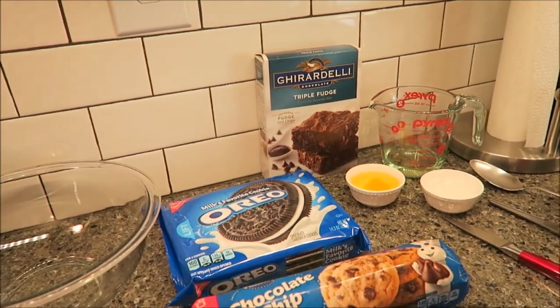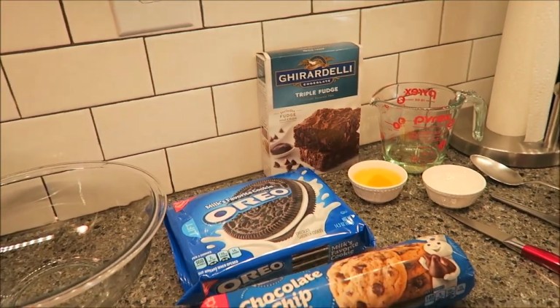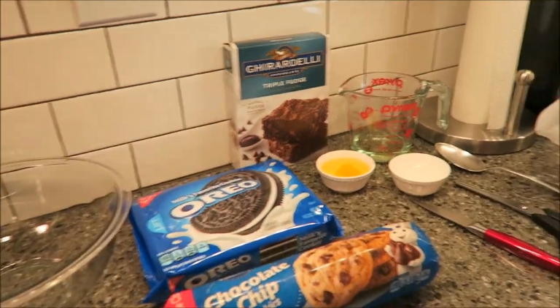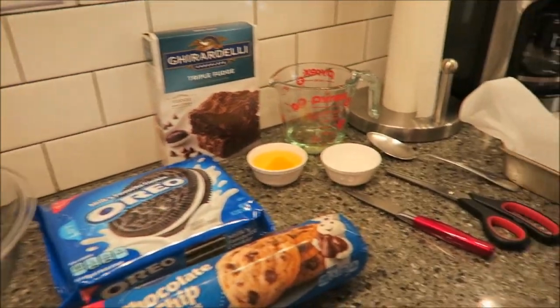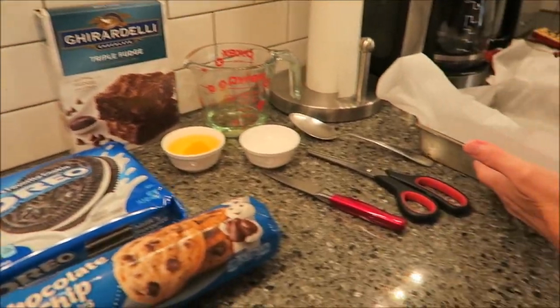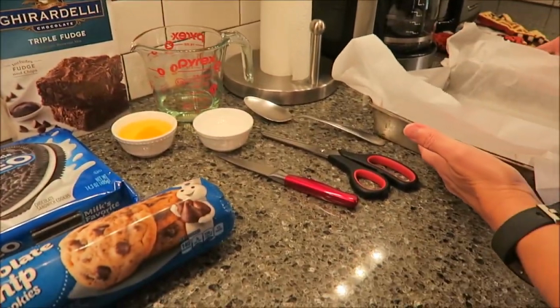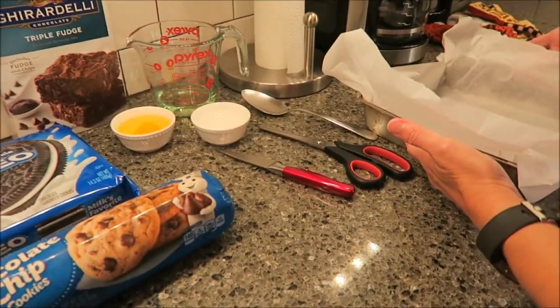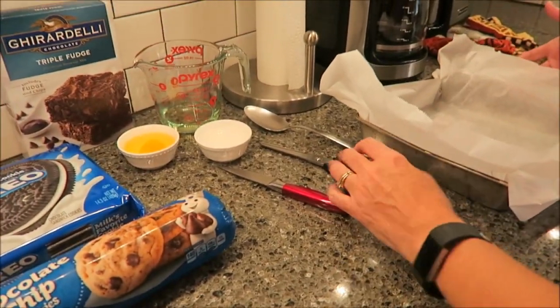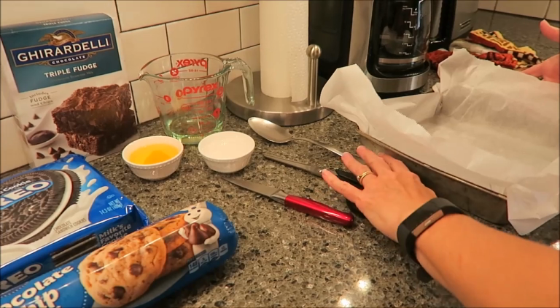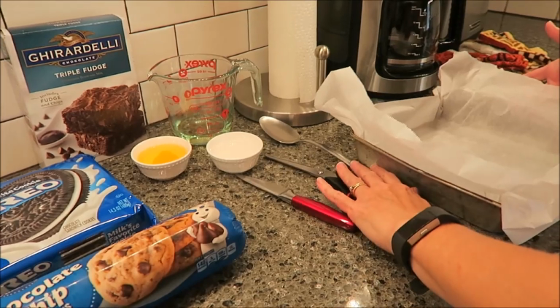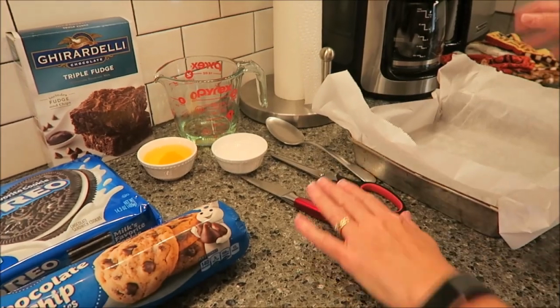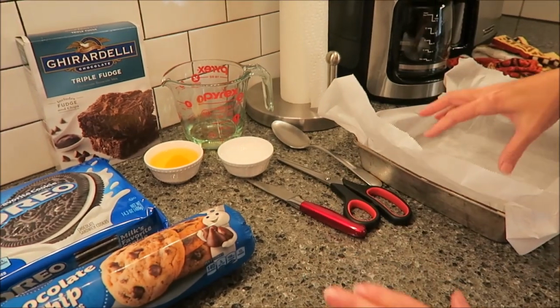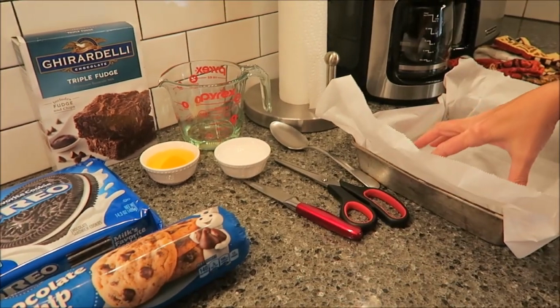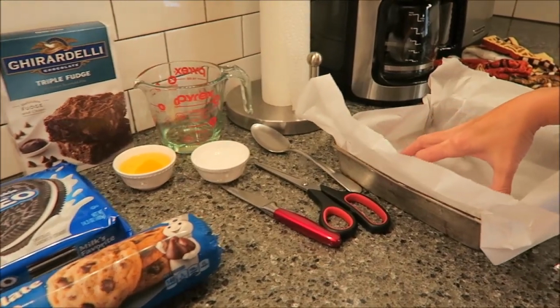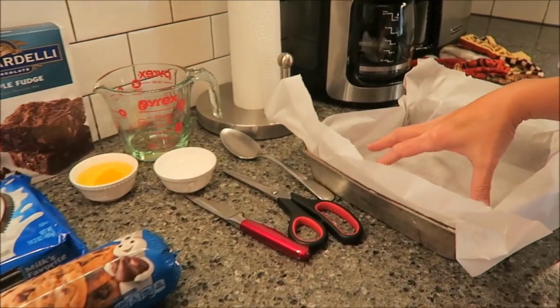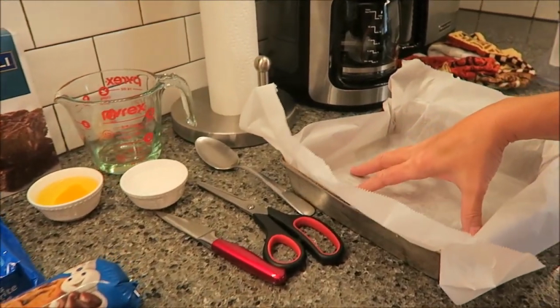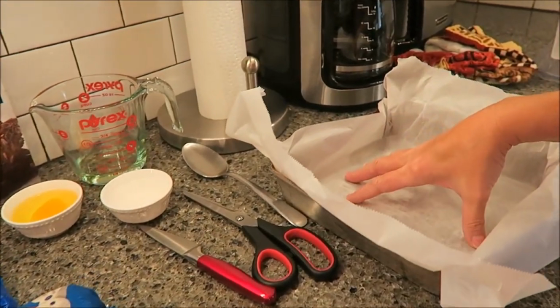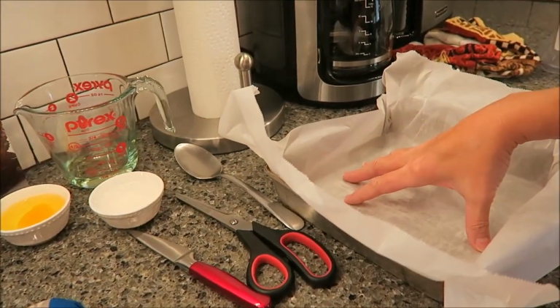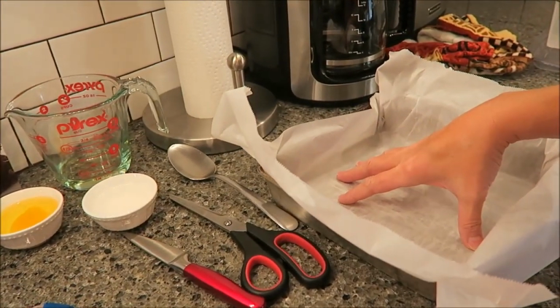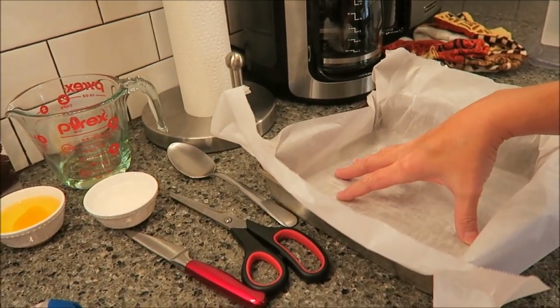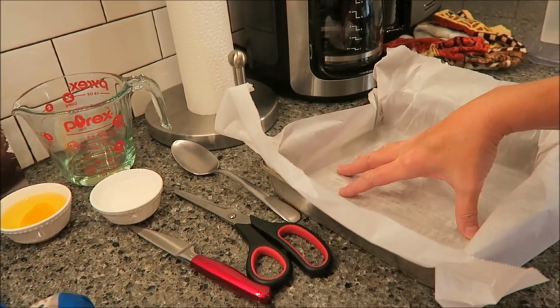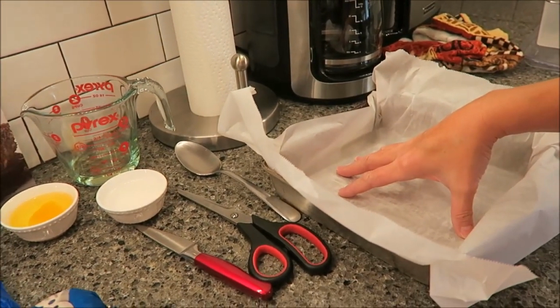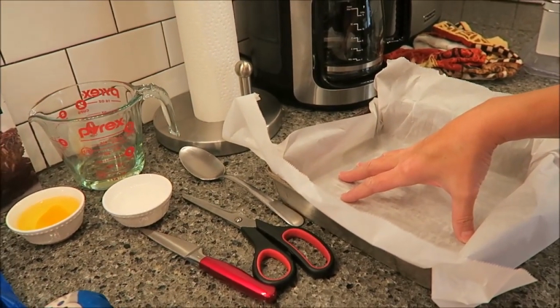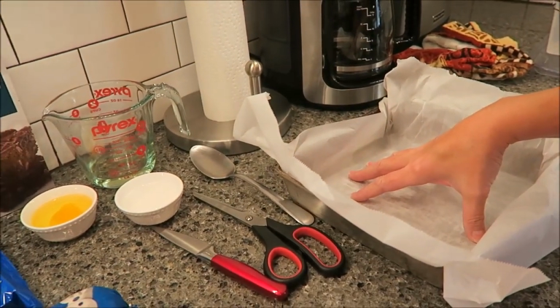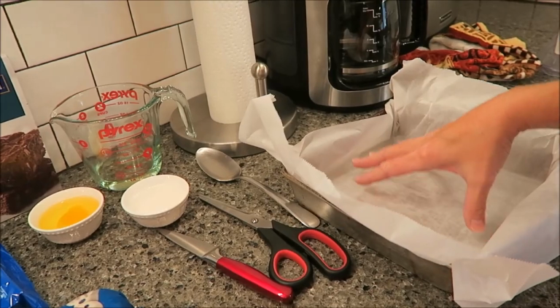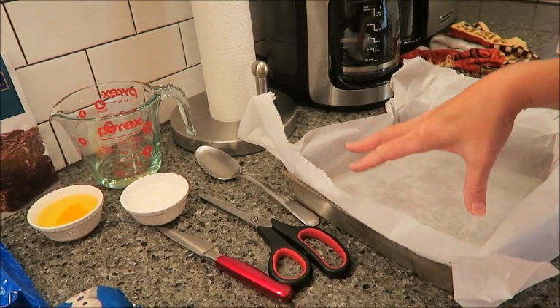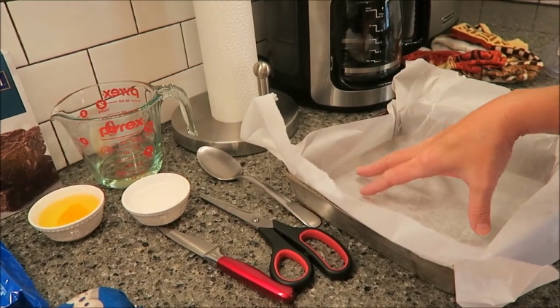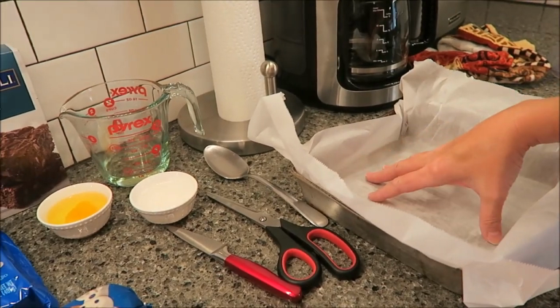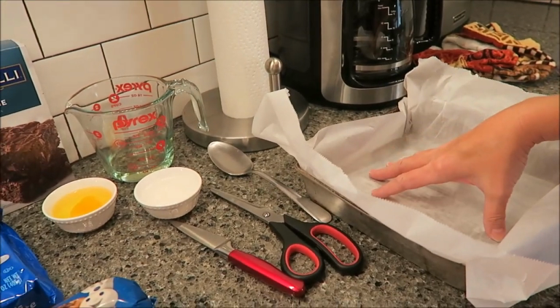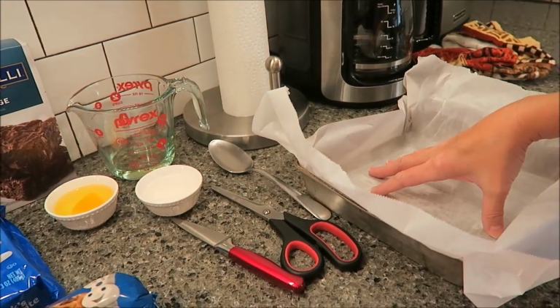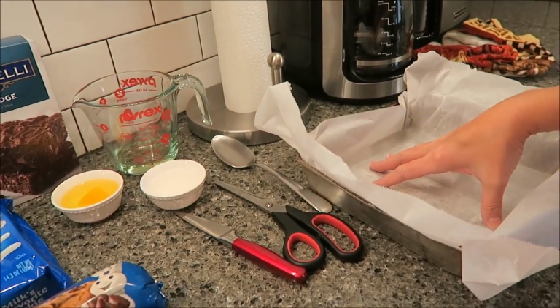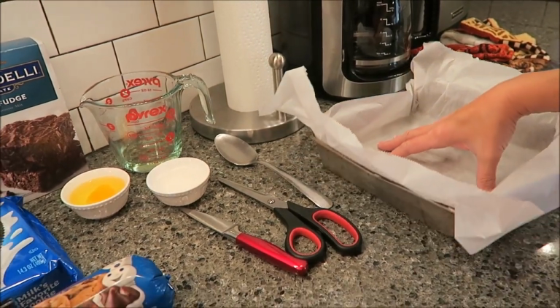You want to preheat your oven to 350 degrees and you want to take a nine by nine inch pan — we call this our brownie pan — and you want to line it with parchment paper.